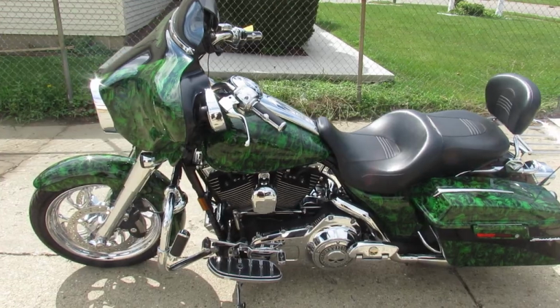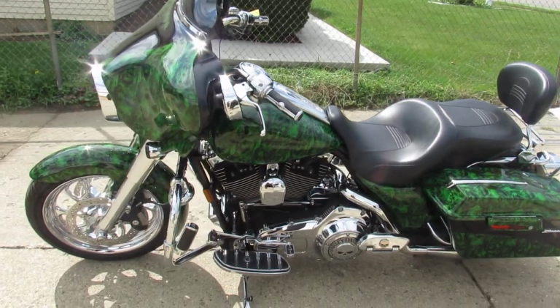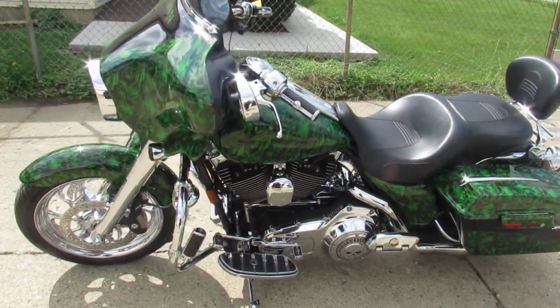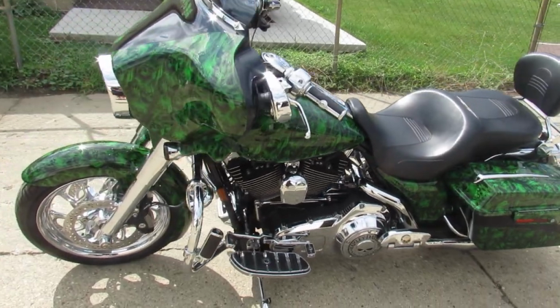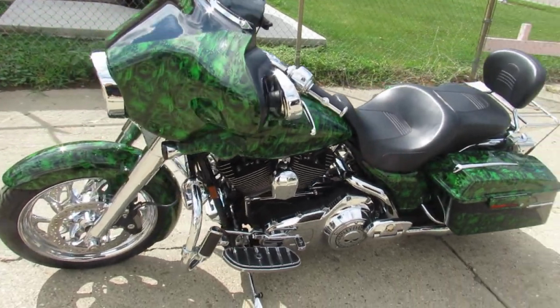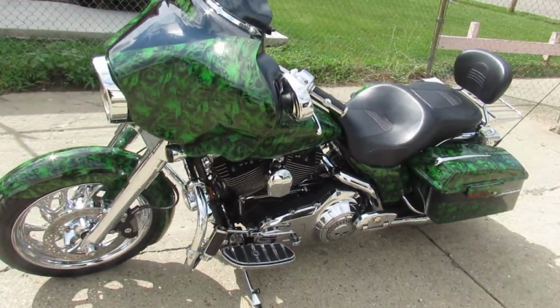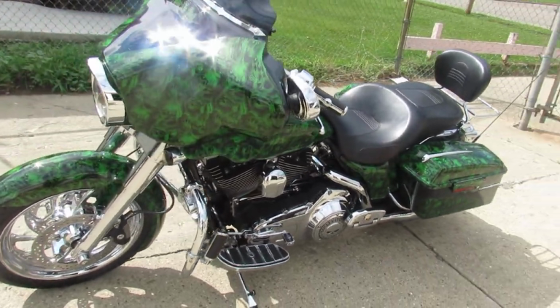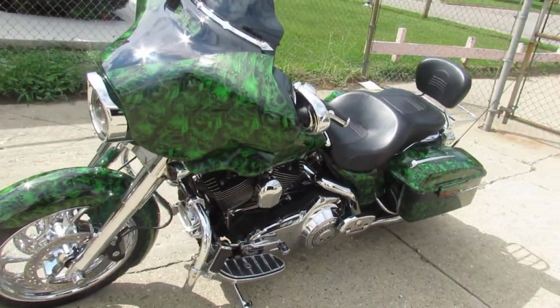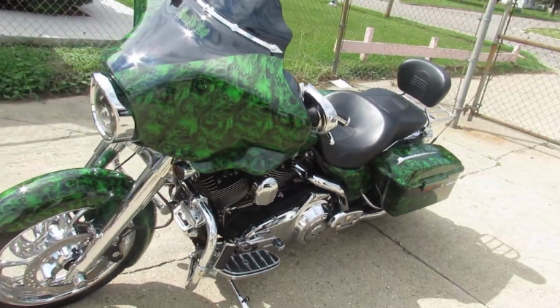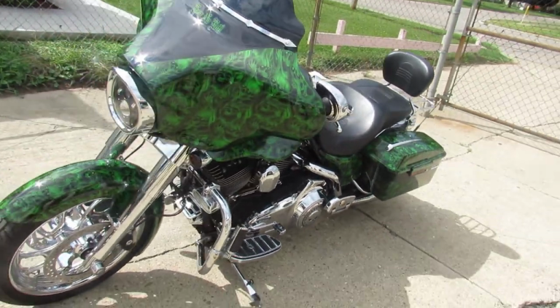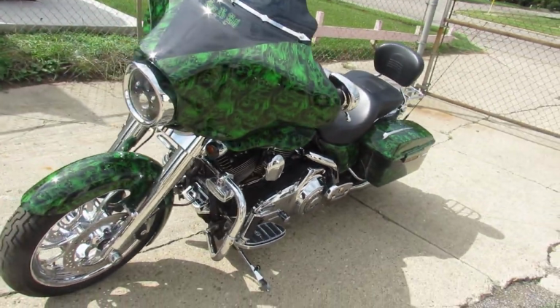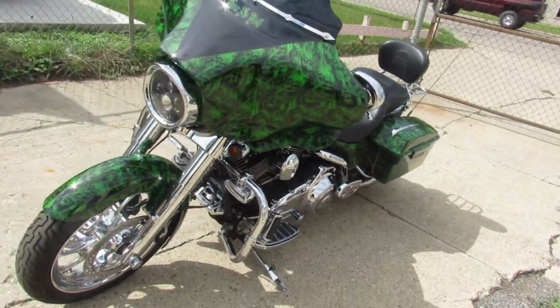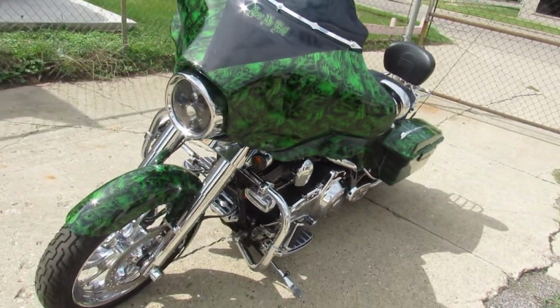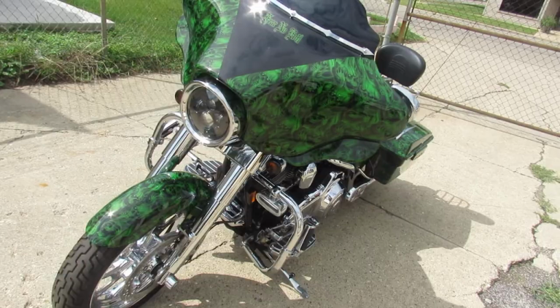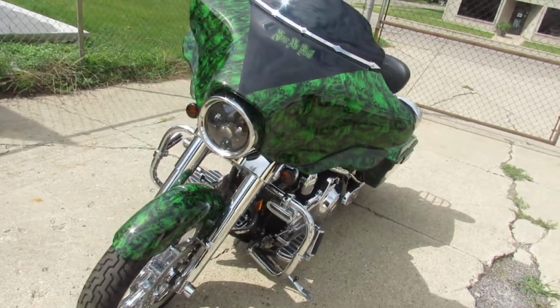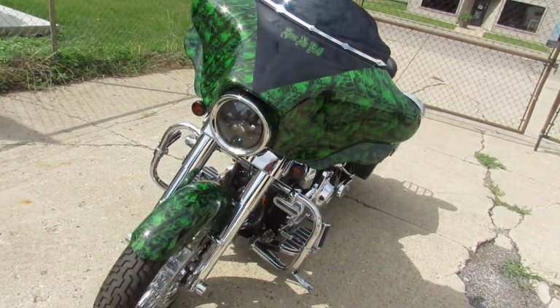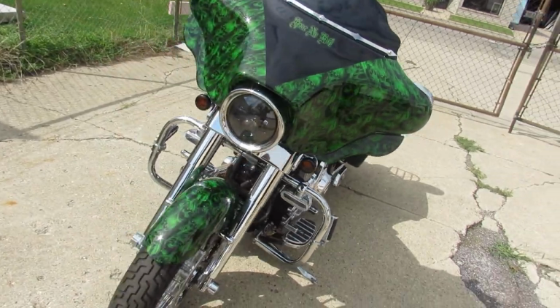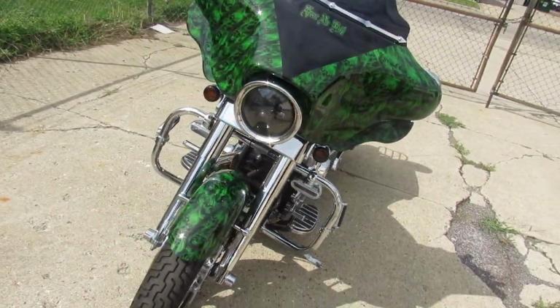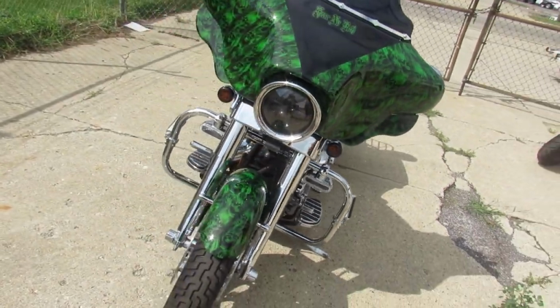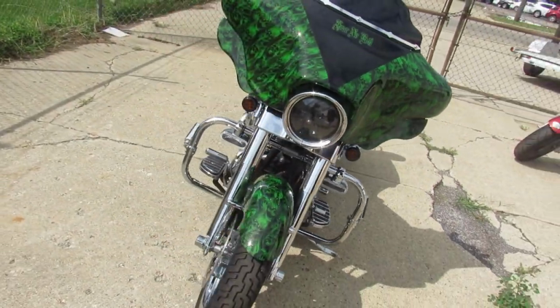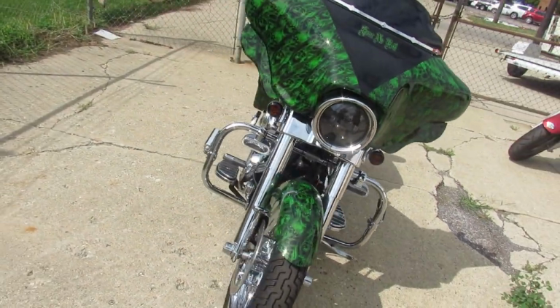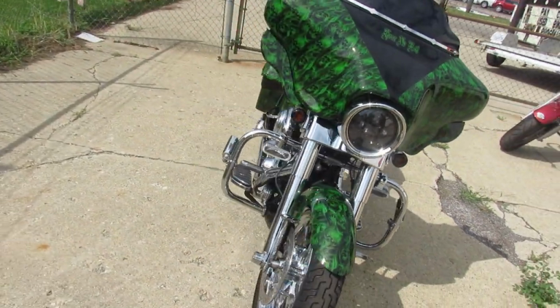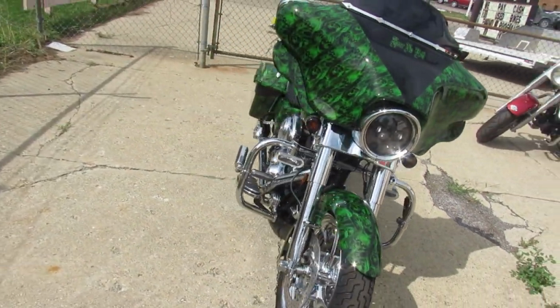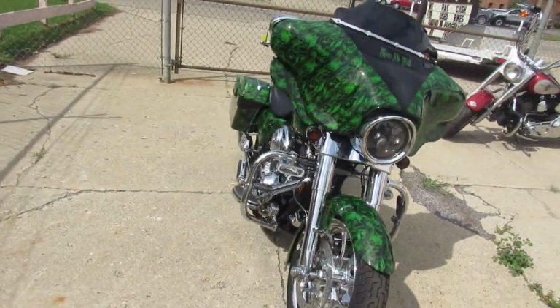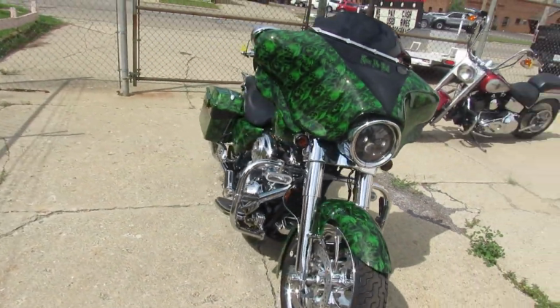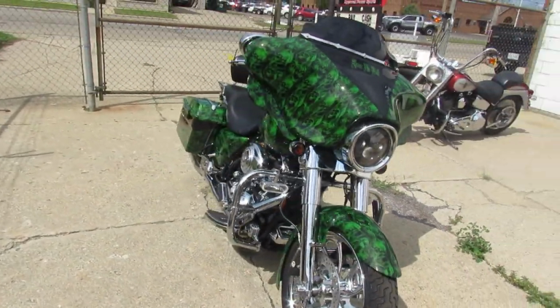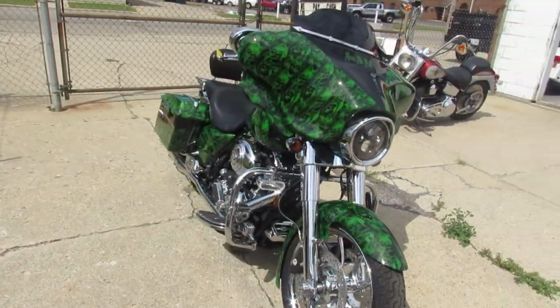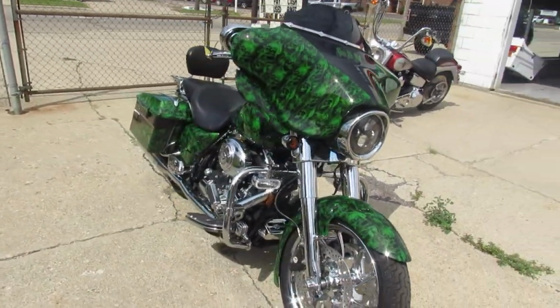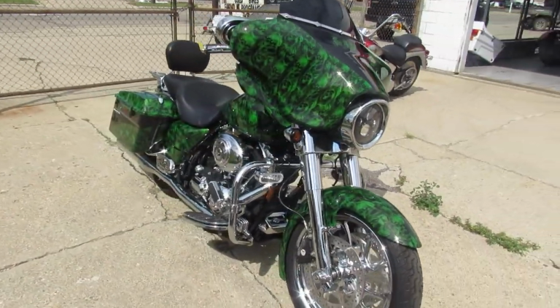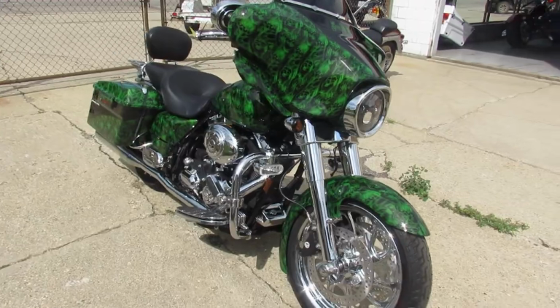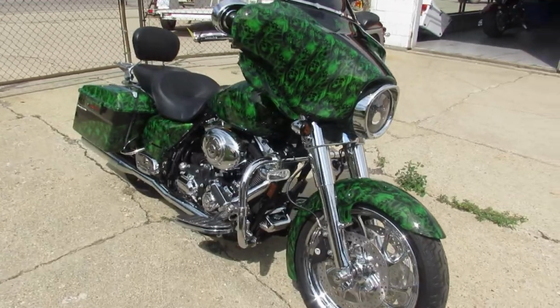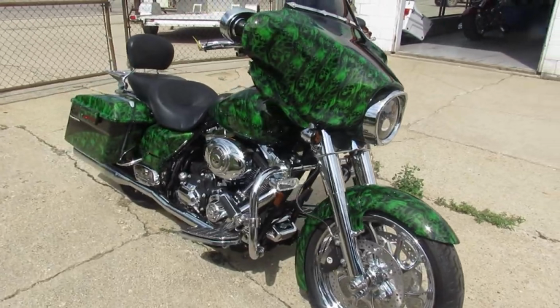Hey guys, ApprovalPowerSports.com here. Anybody looking for a super cool Street Glide, you just found it. This one here is a 2008 and all I can say is wow — take a close look.